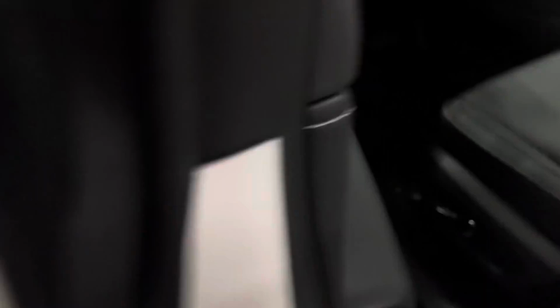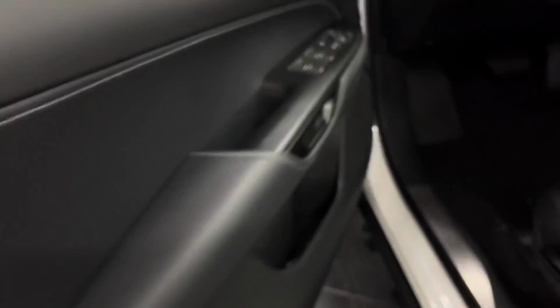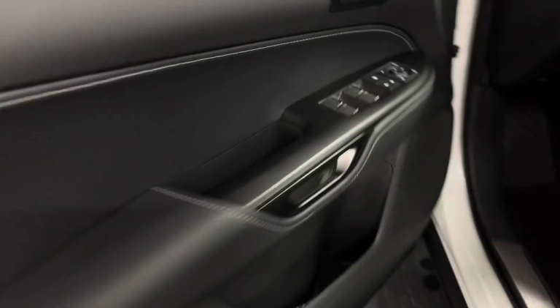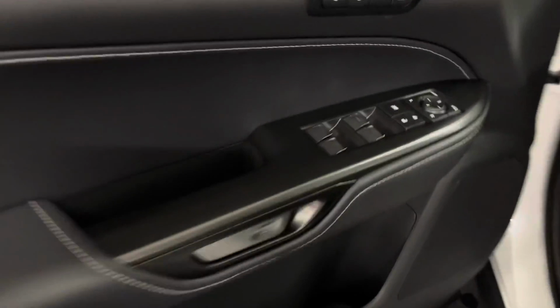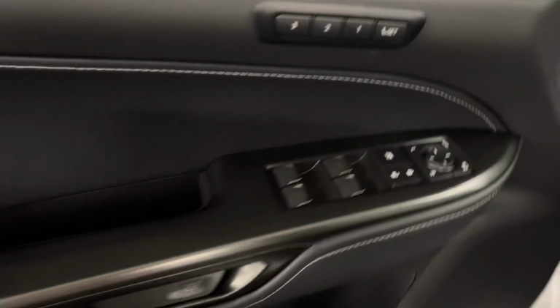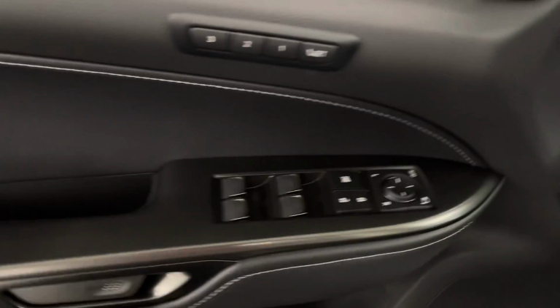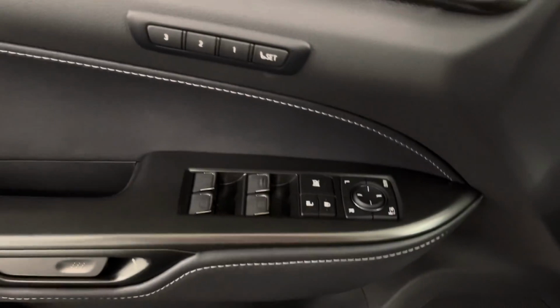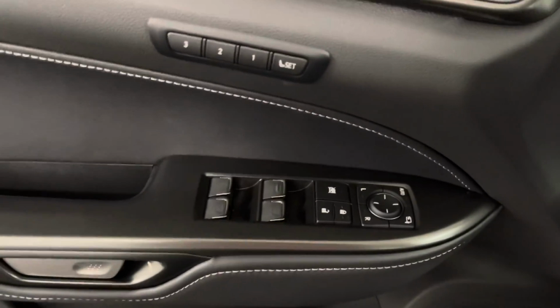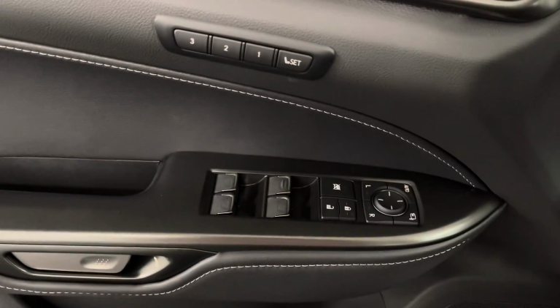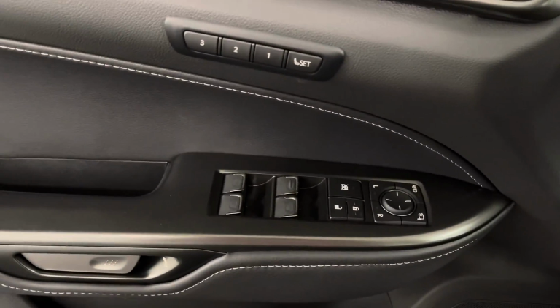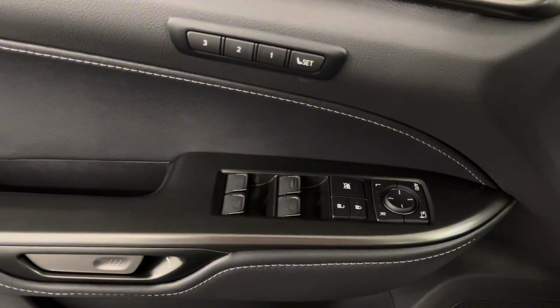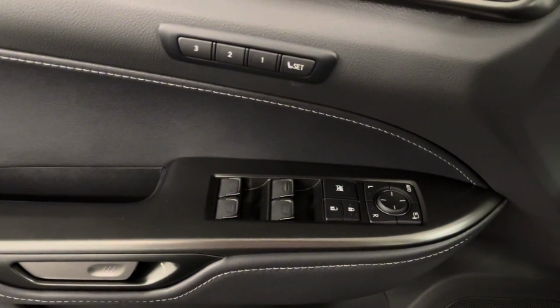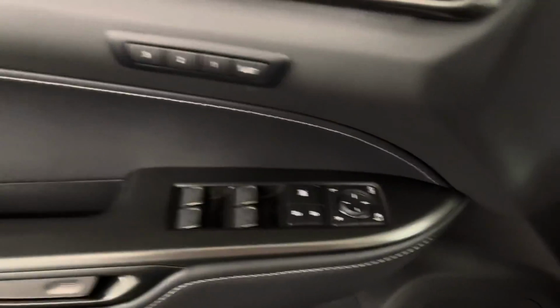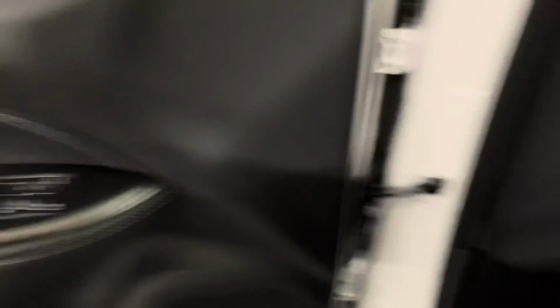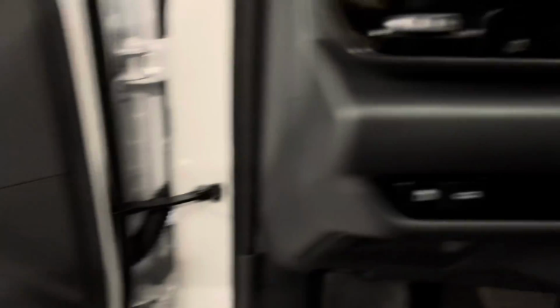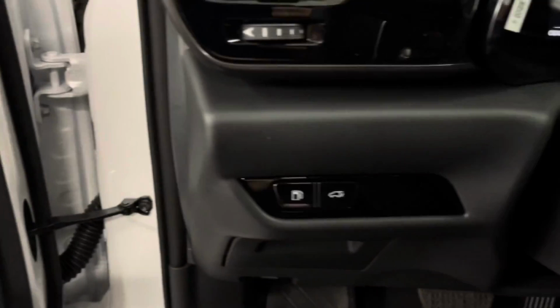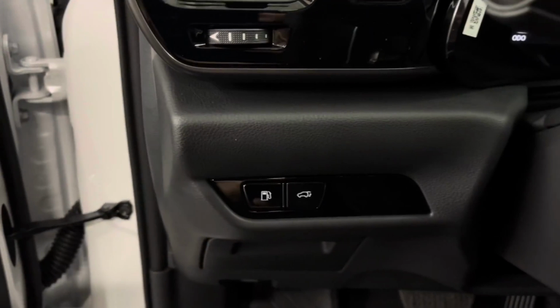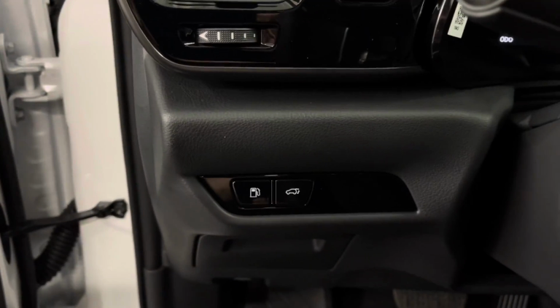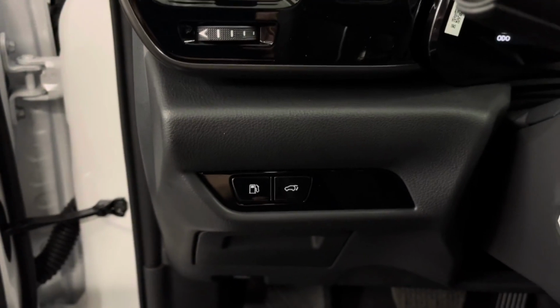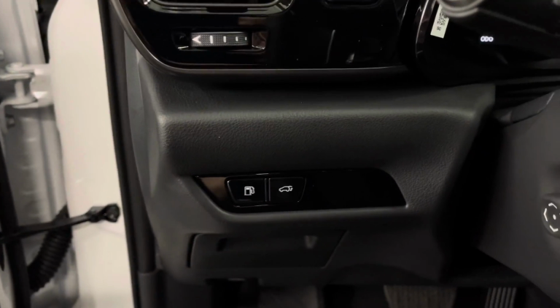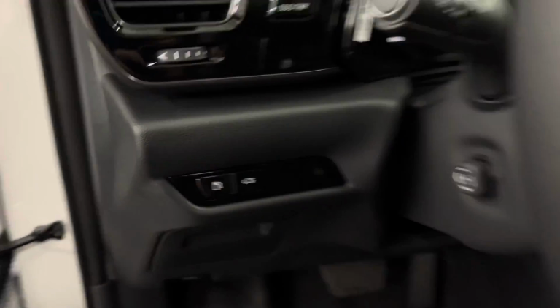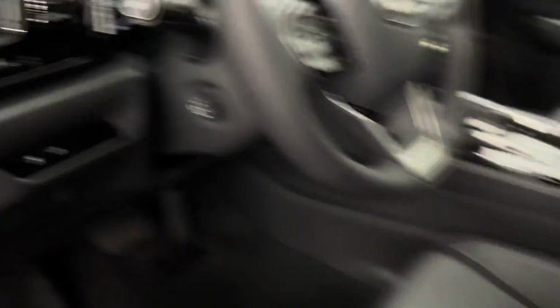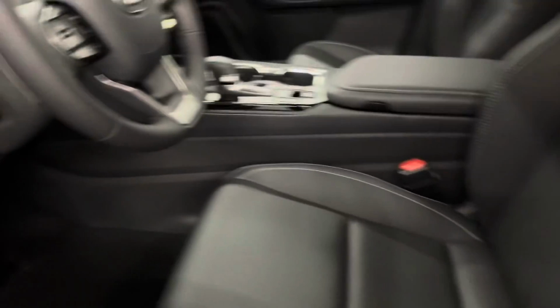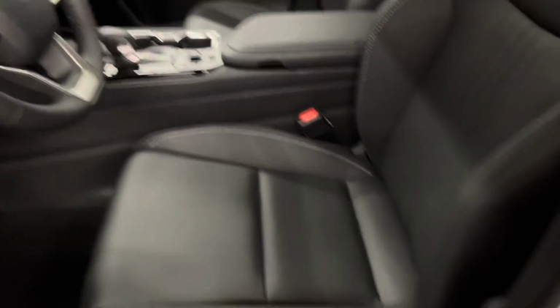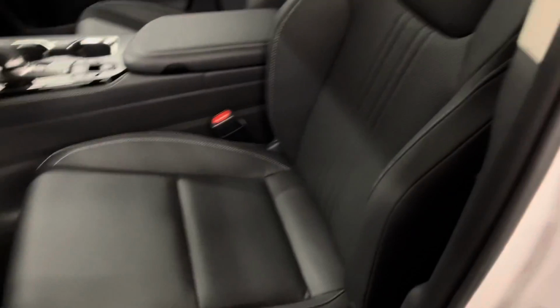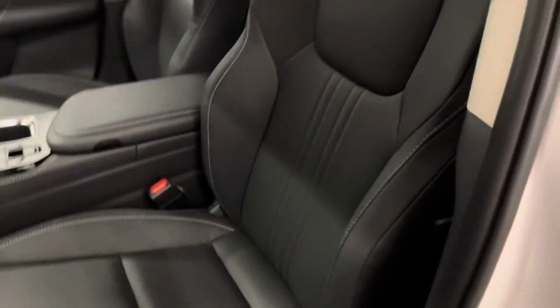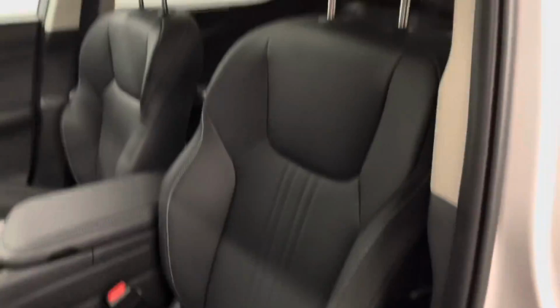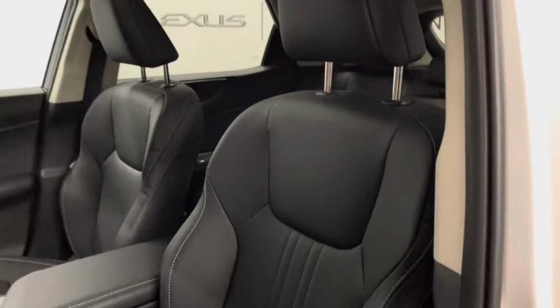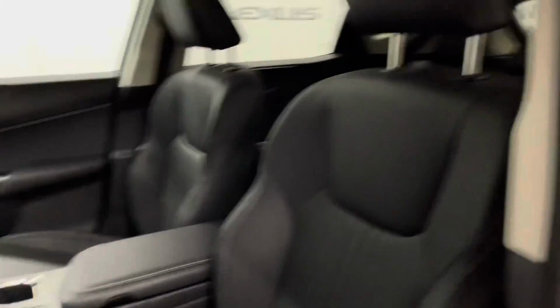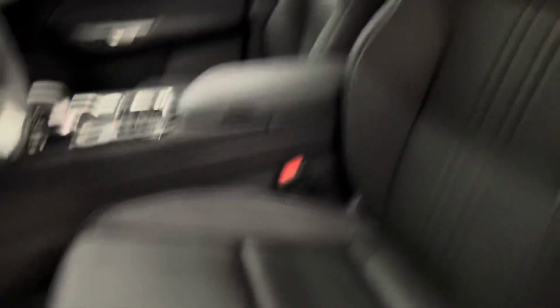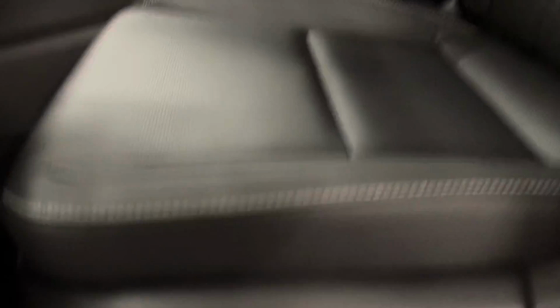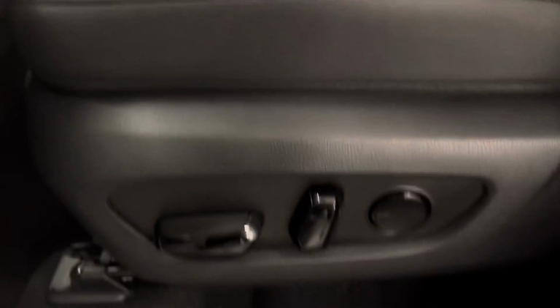On your door panel is your power window, side mirrors, and door locks as well as your memory seats. Inside your steering wheel is your gas and trunk button. You have black leather interior throughout with a 10-way power driver's seat.